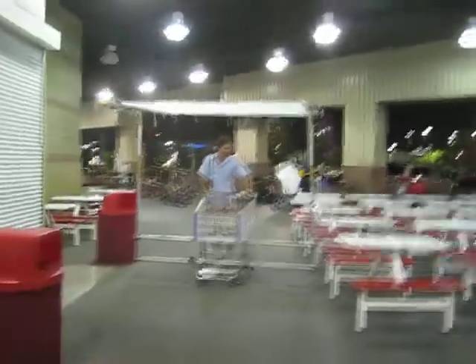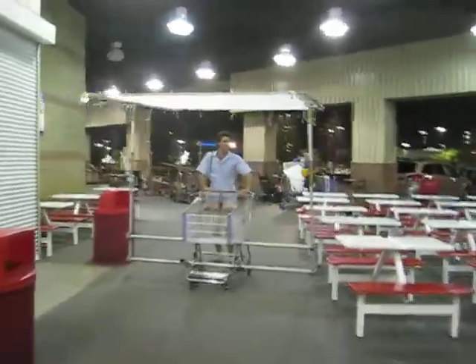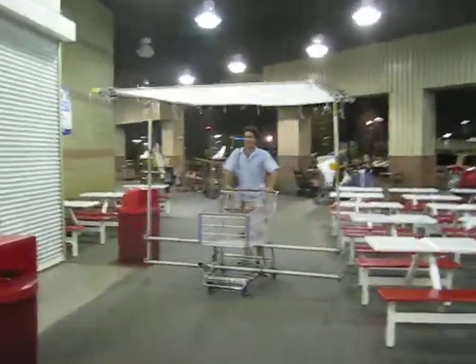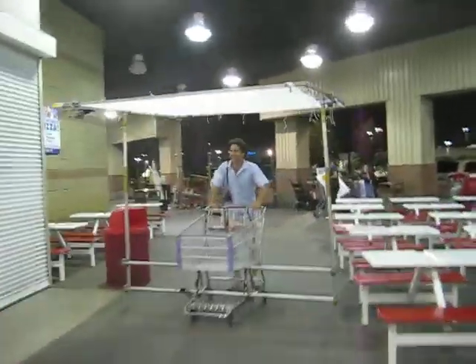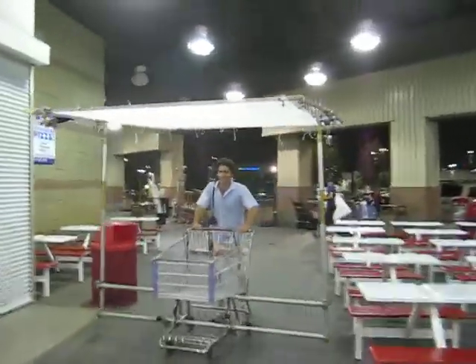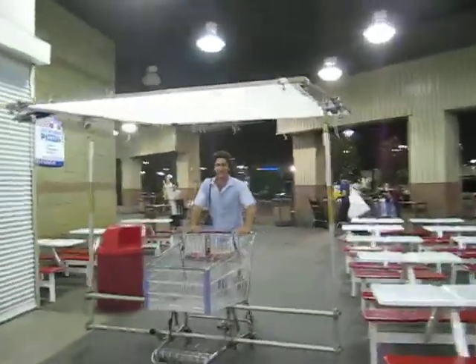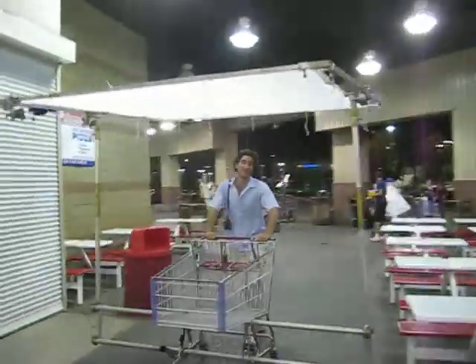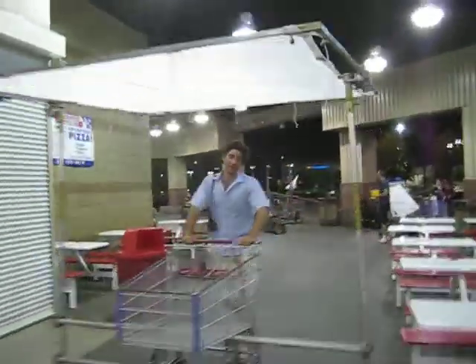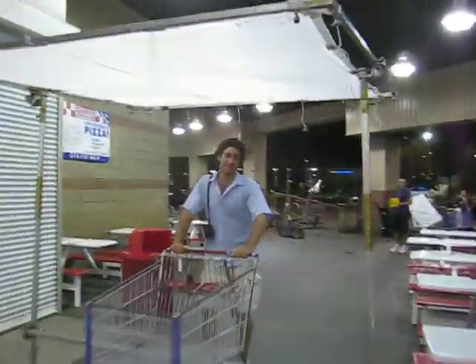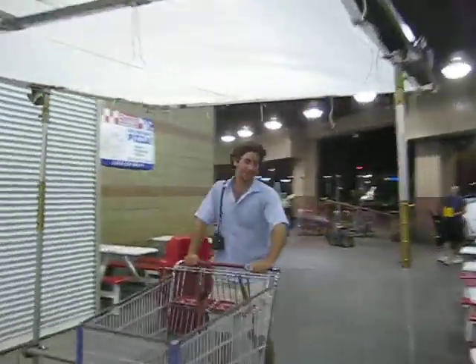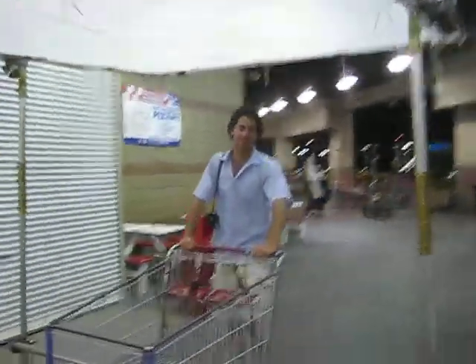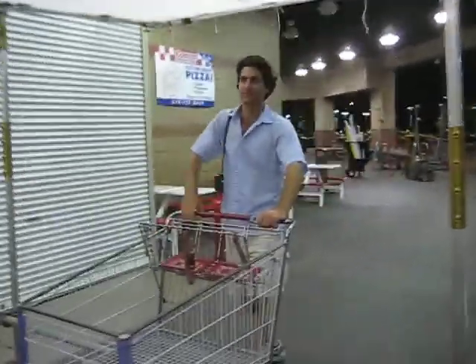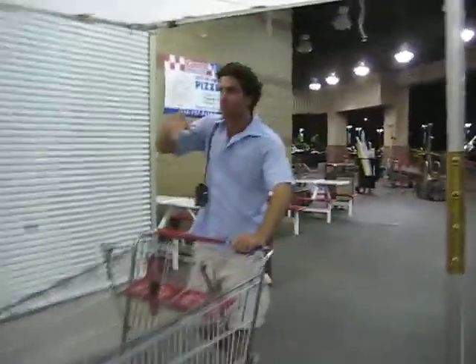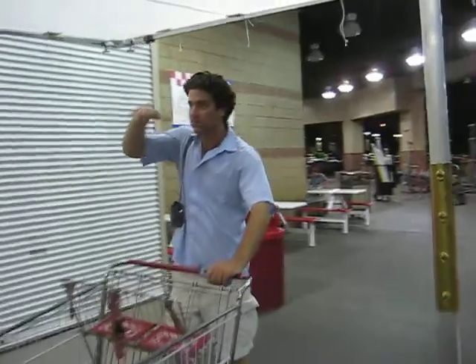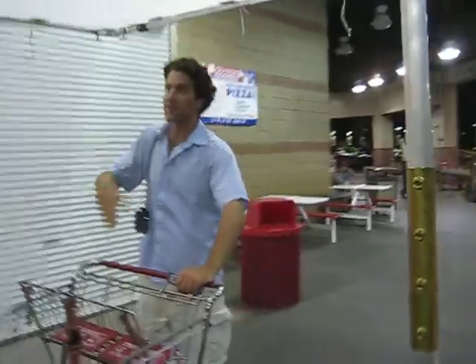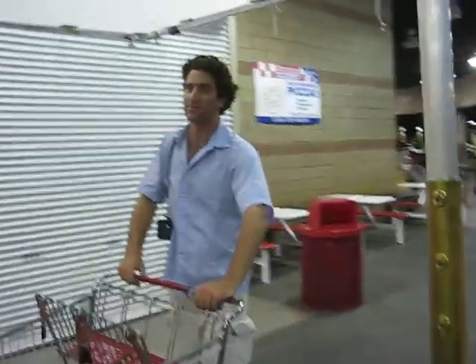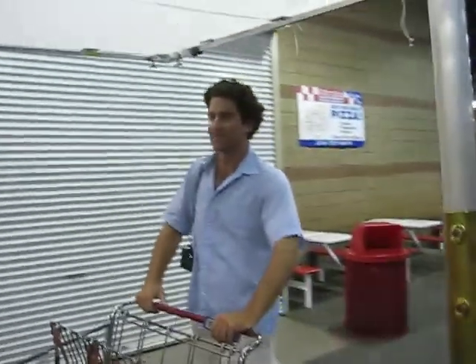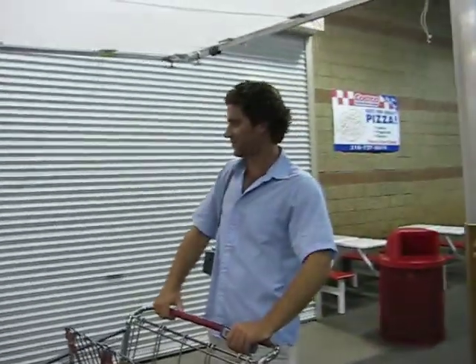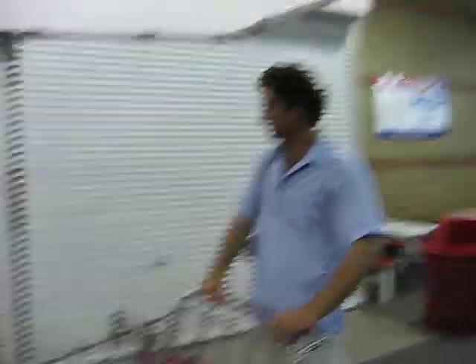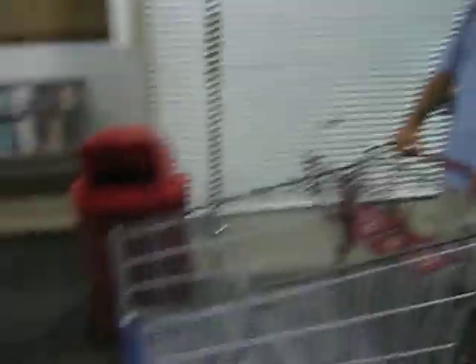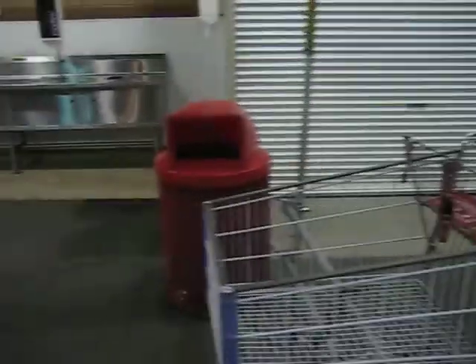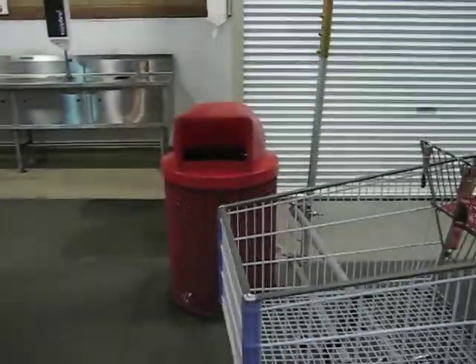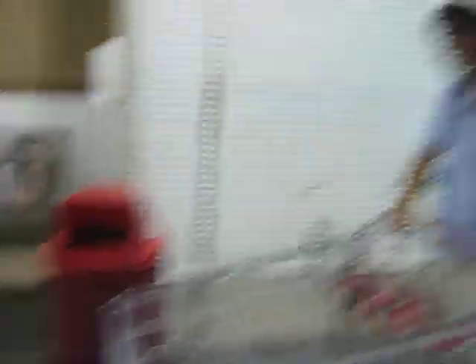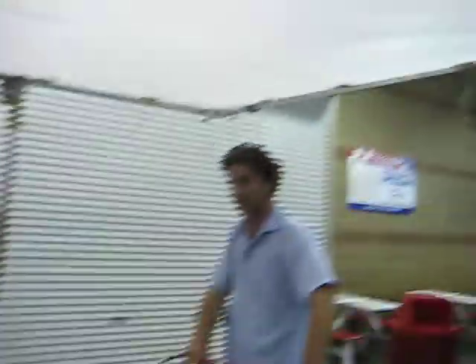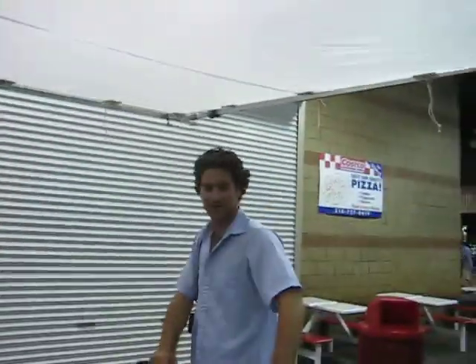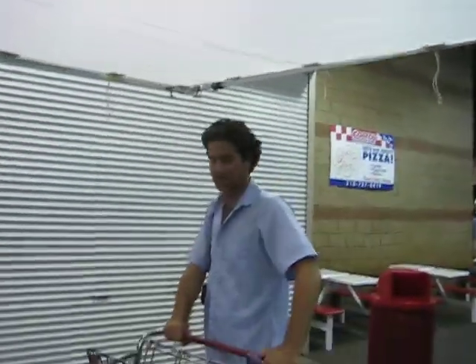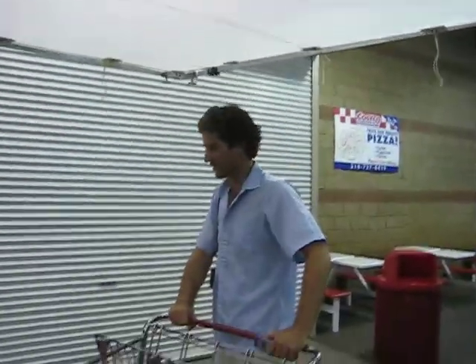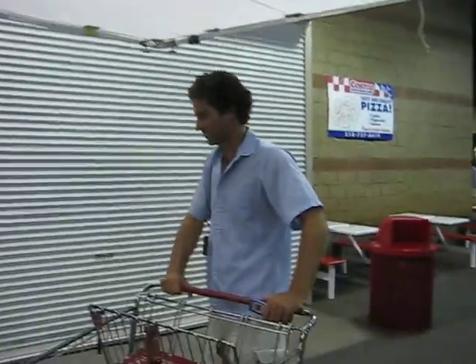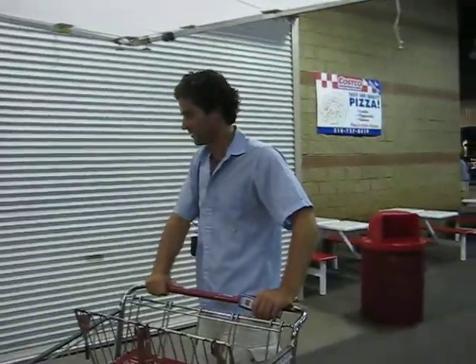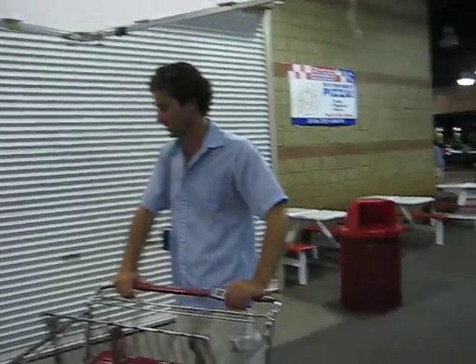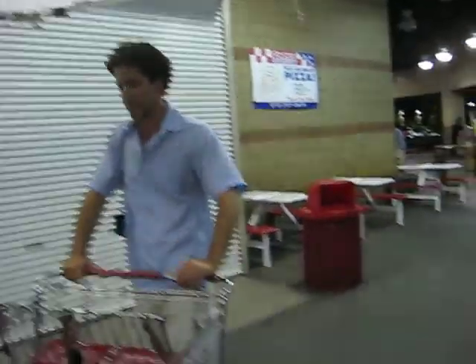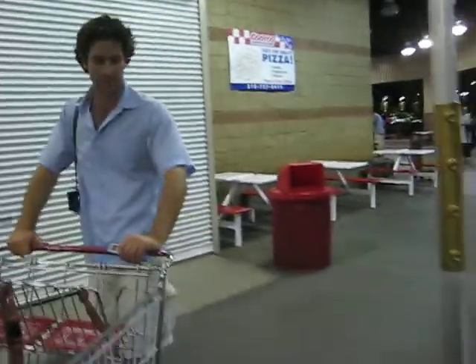Yeah, you can take off. You can fly. Watch your right side. It's a wide load, it's driving like a big rig truck or something.